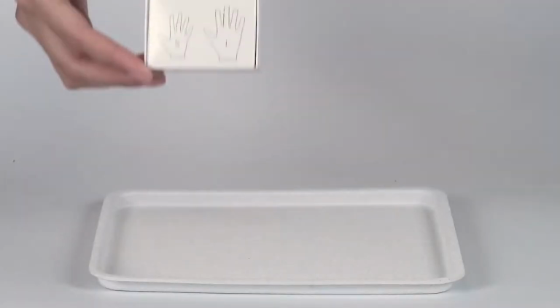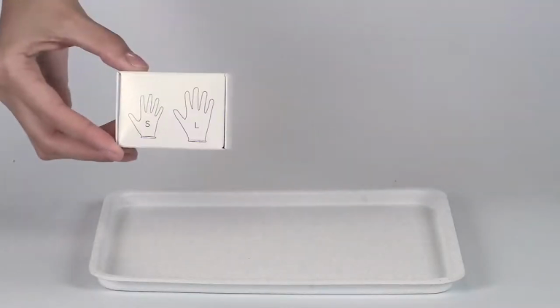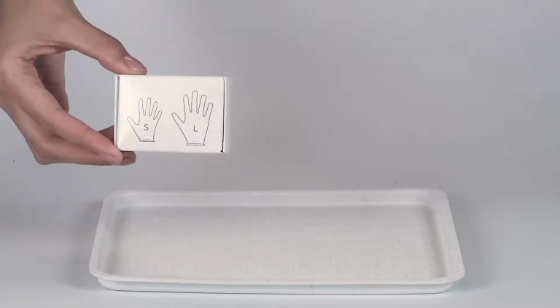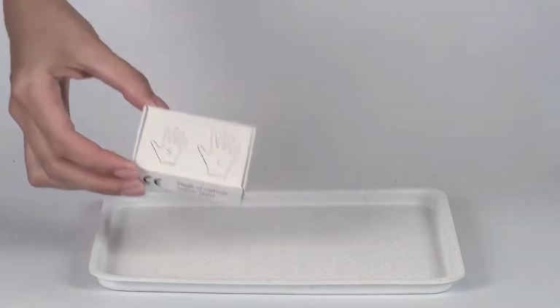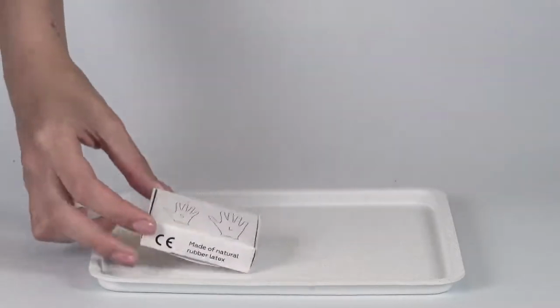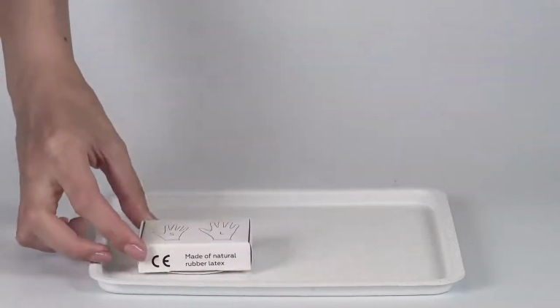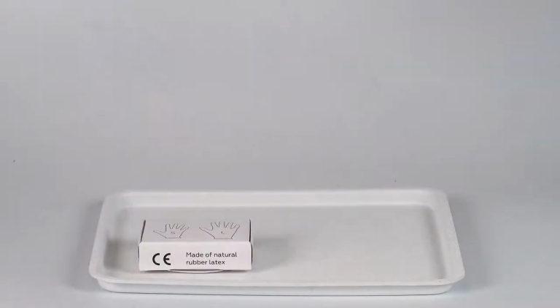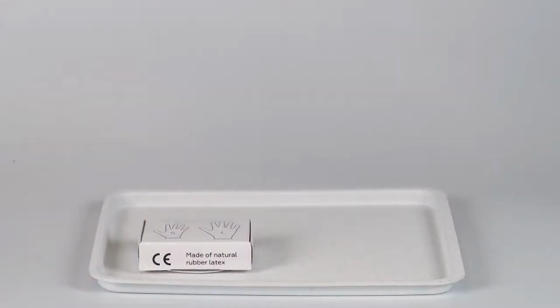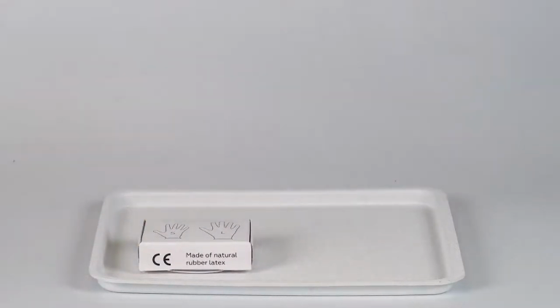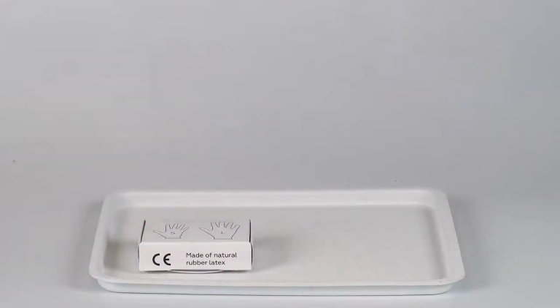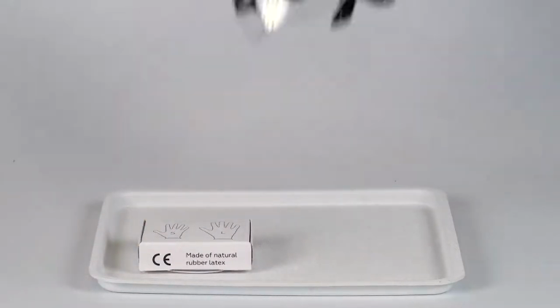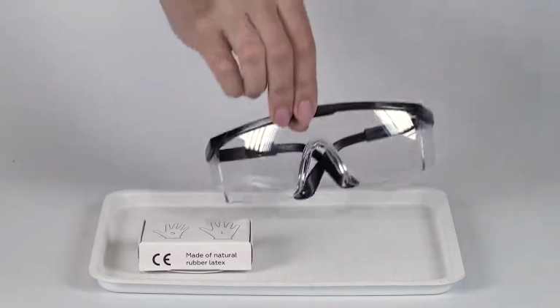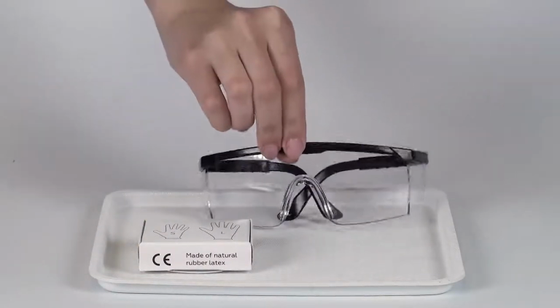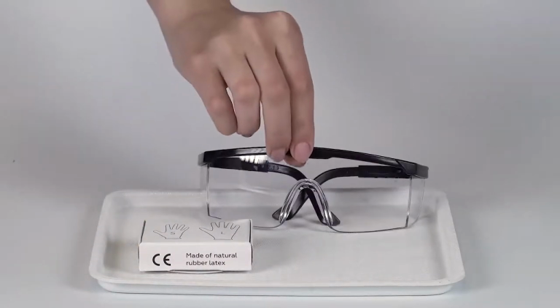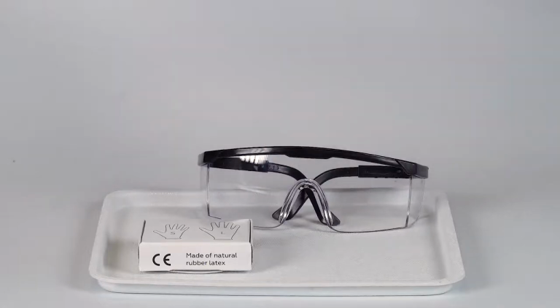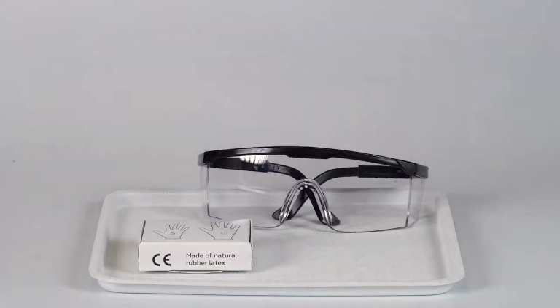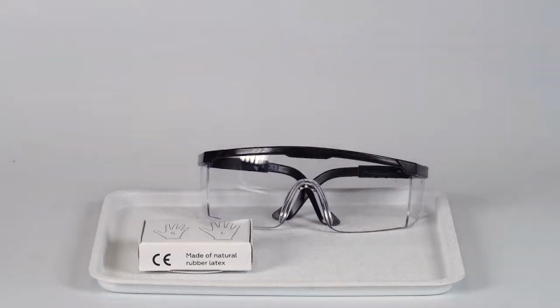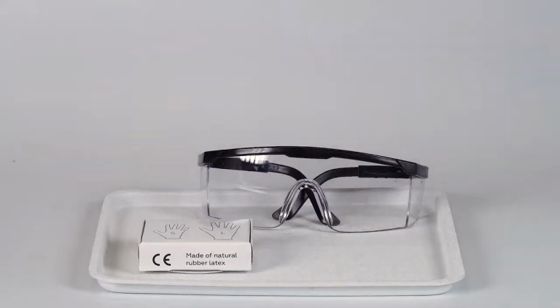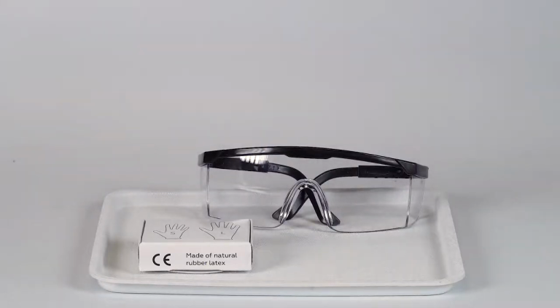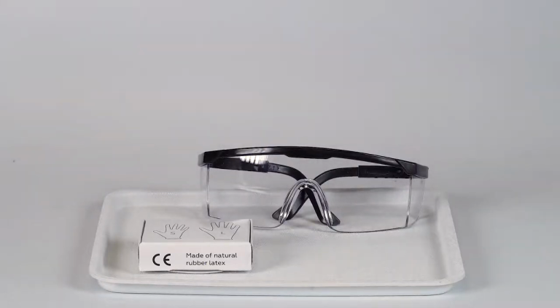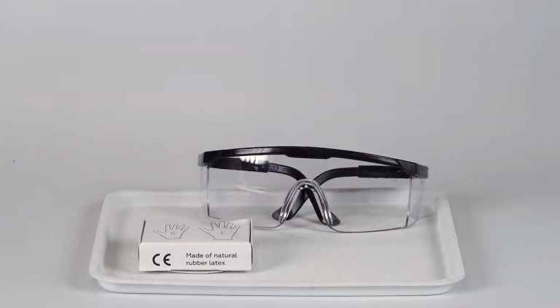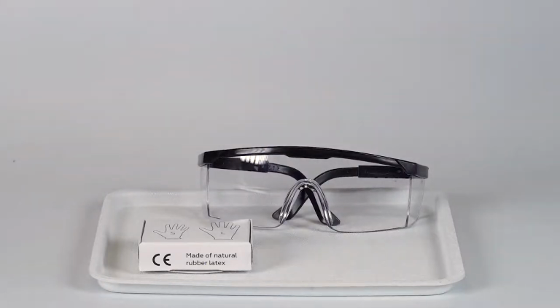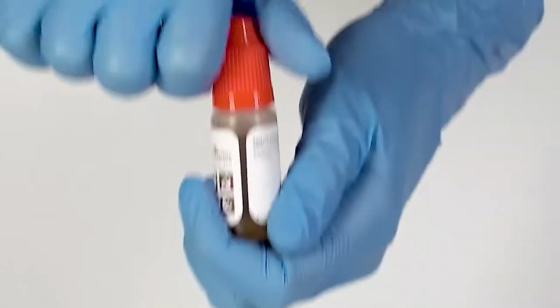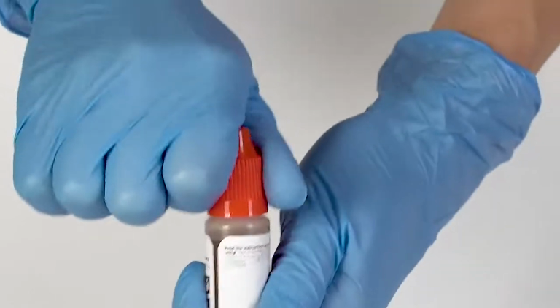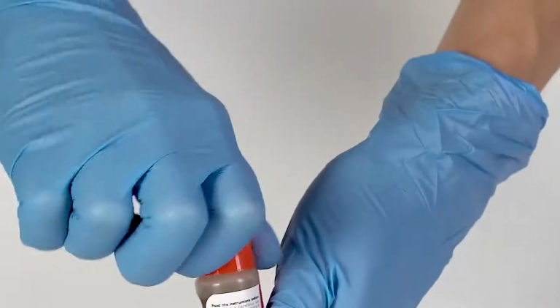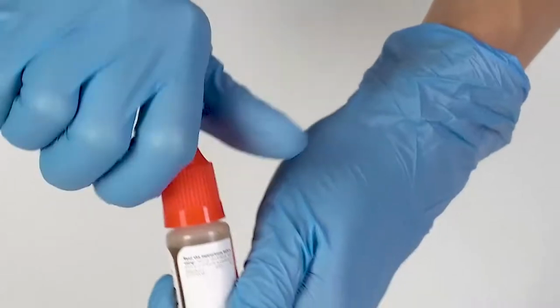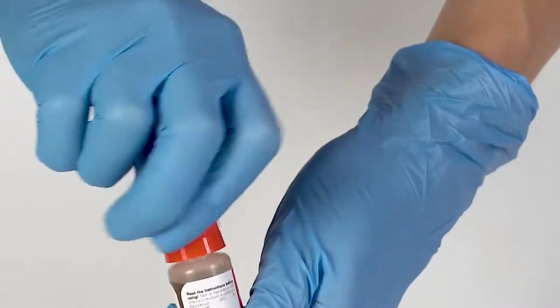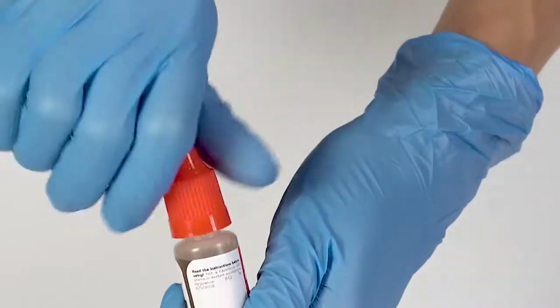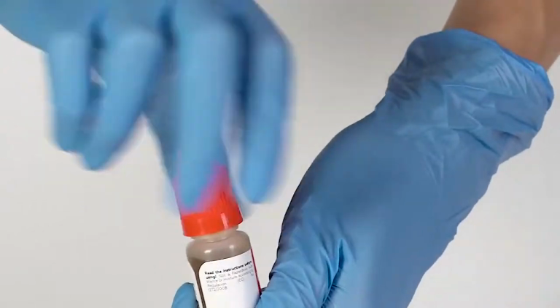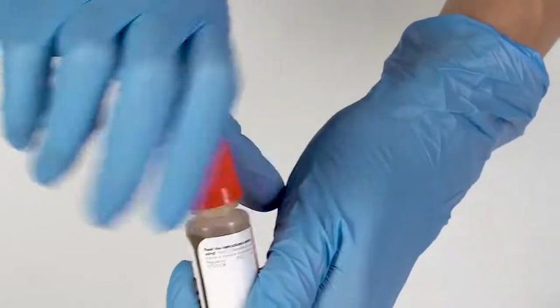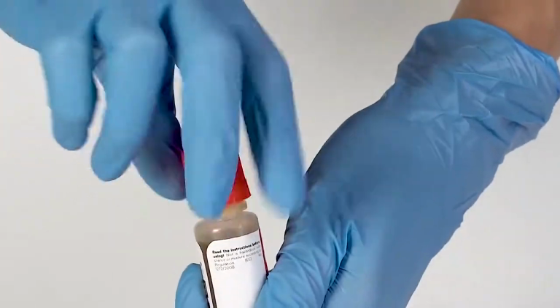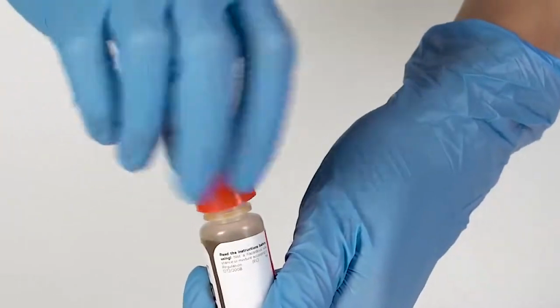Perform this experiment on a plastic tray to keep the table clean and contain any spills. Make sure to put on gloves and protective glasses before you start. To open a bottle with a reagent, push the cap down and turn it.